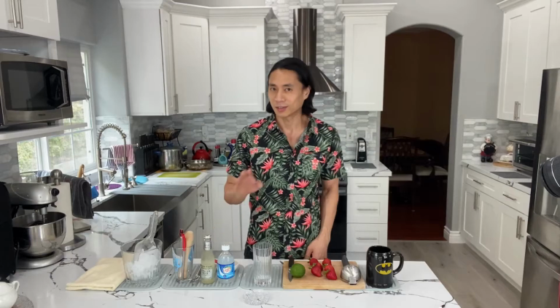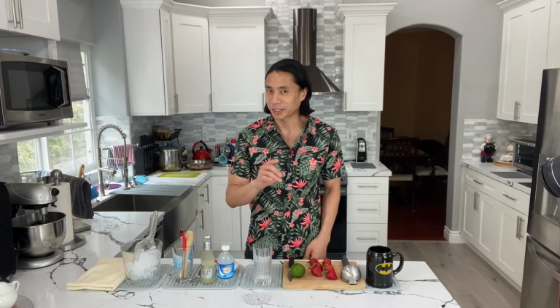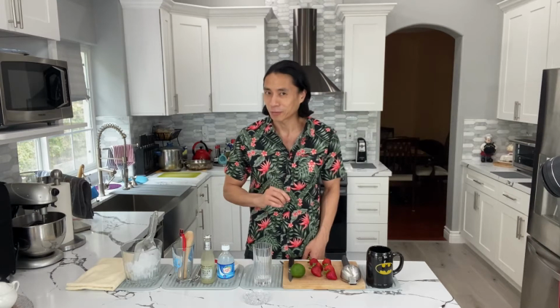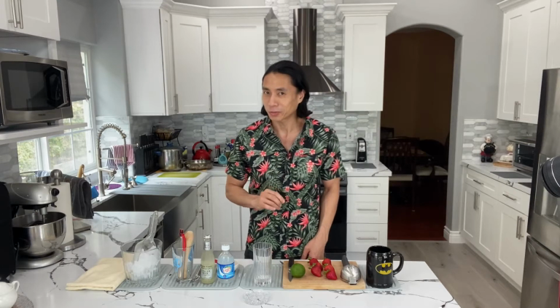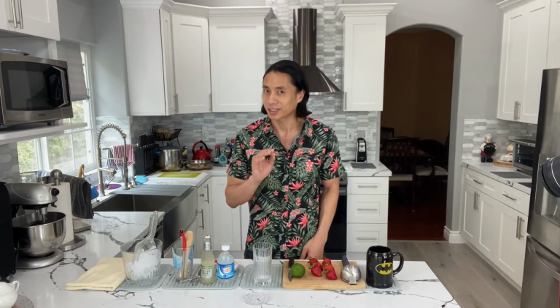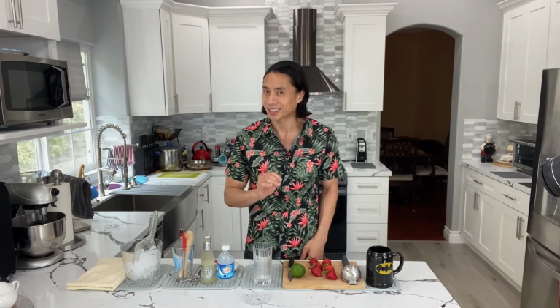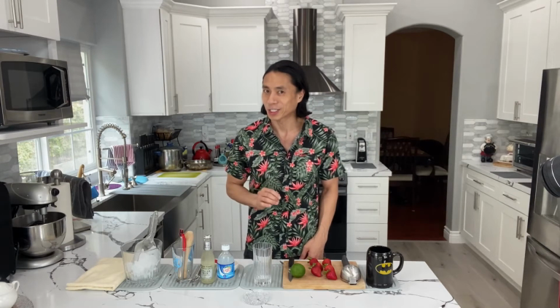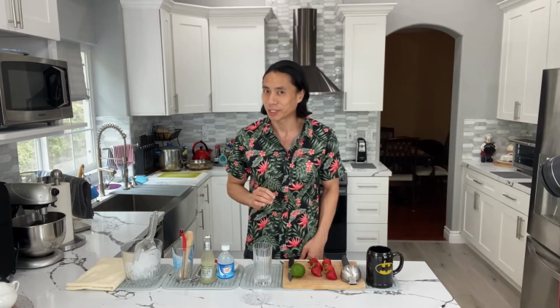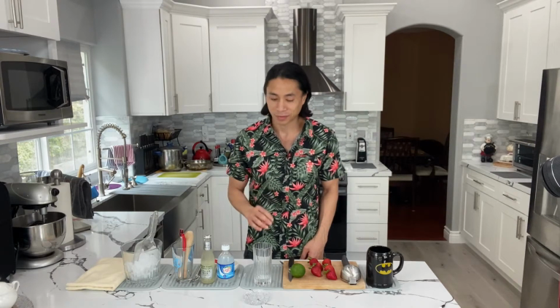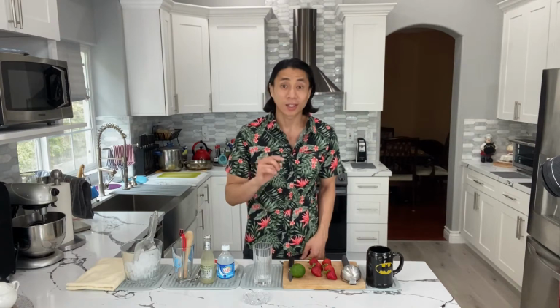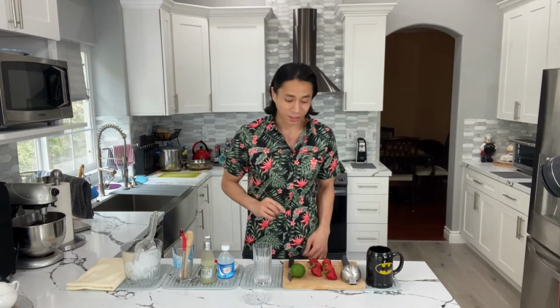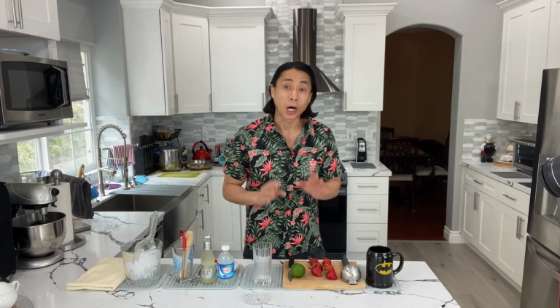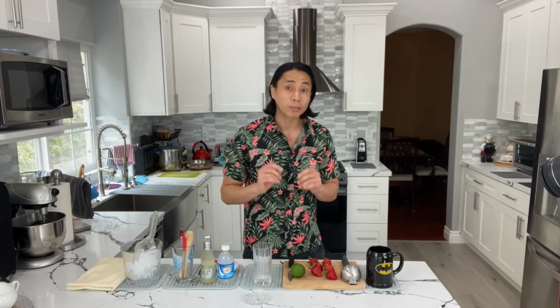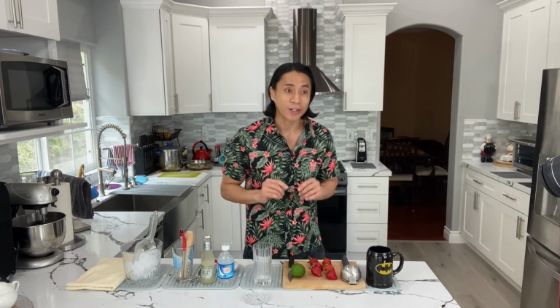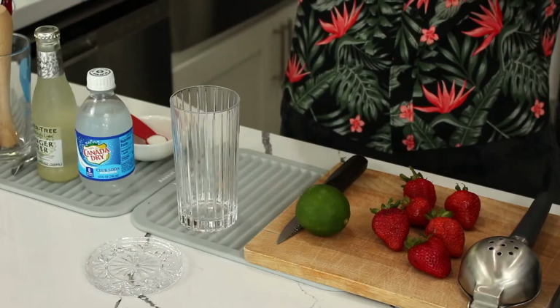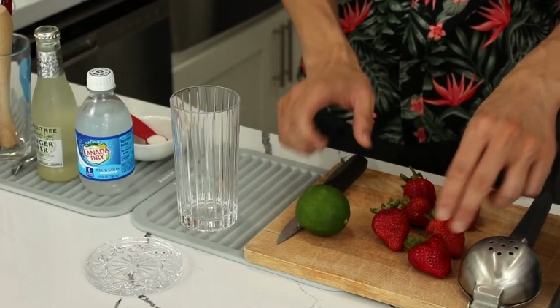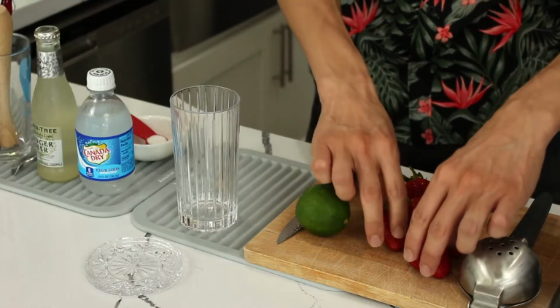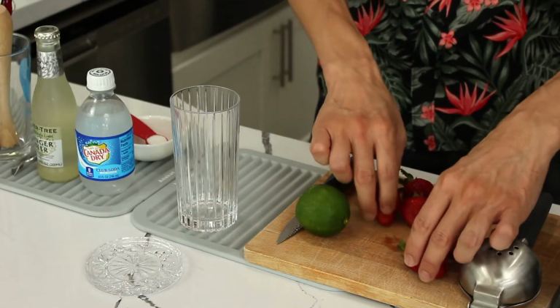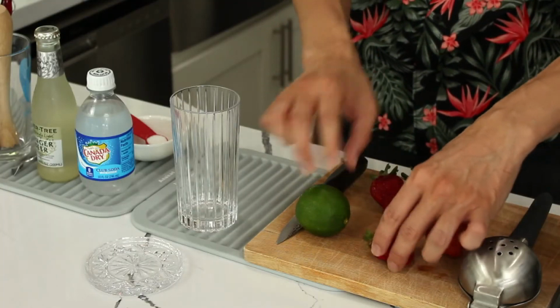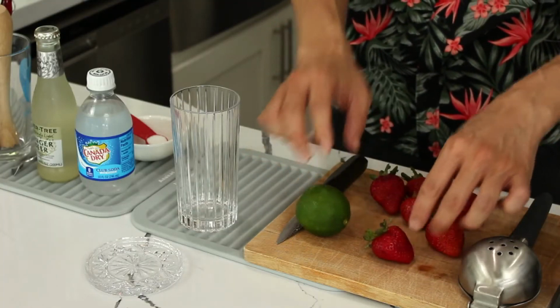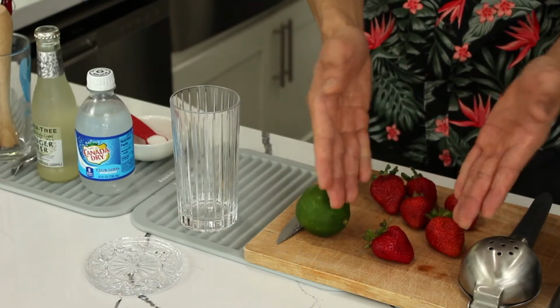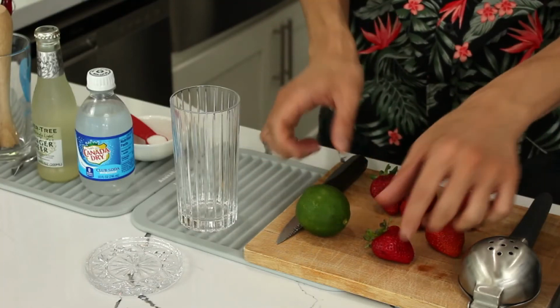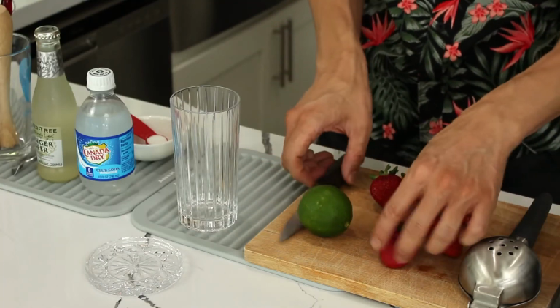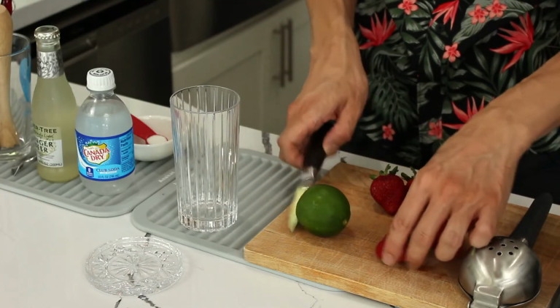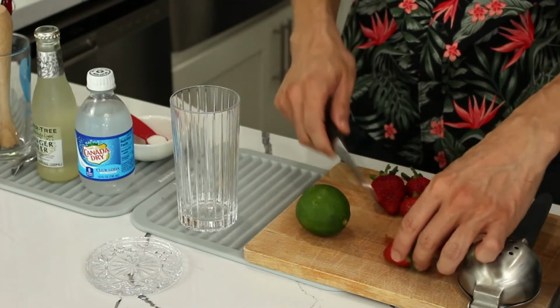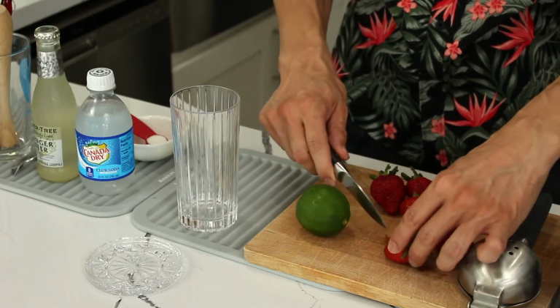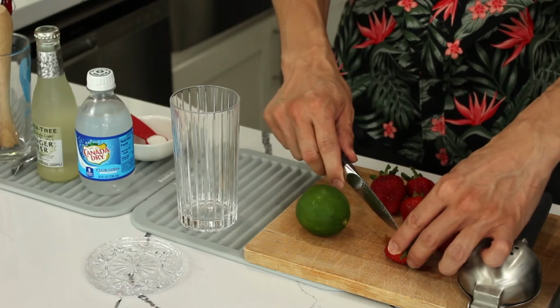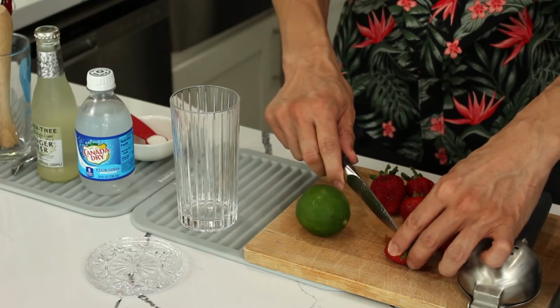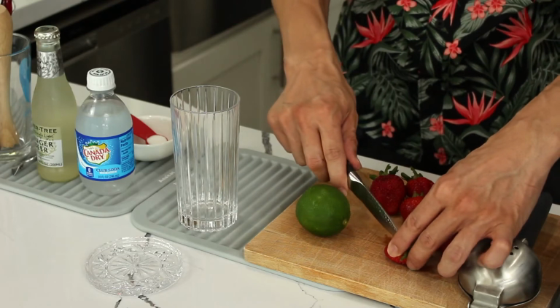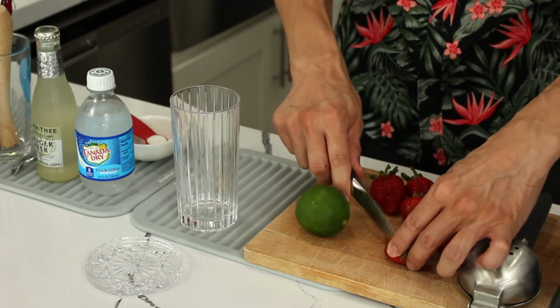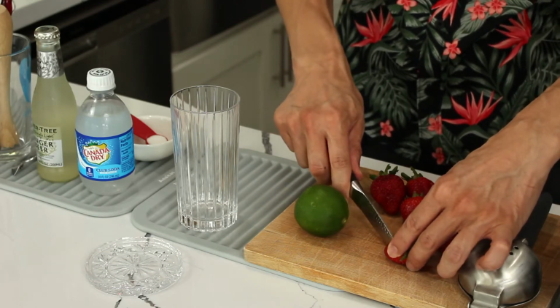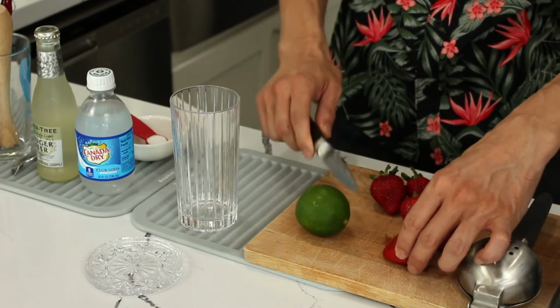Don't let the name fool you because ginger beer is not actual beer. To start, always prepare your garnish. We're gonna need one whole strawberry — you don't need to remove the stem, but we are going to create a little slit at the bottom.